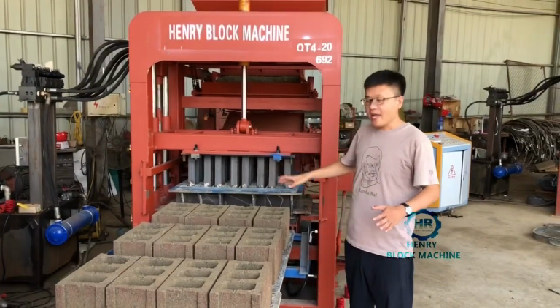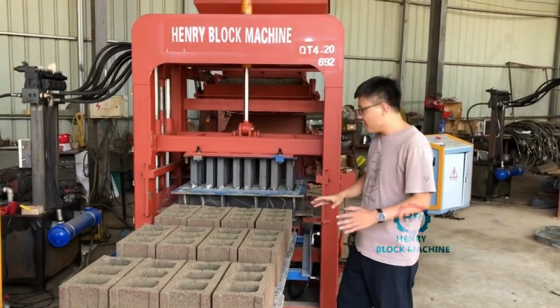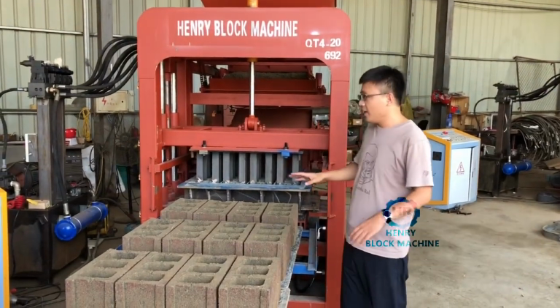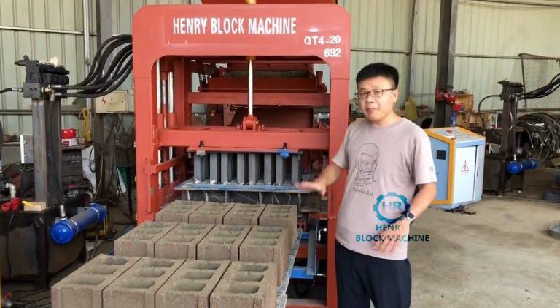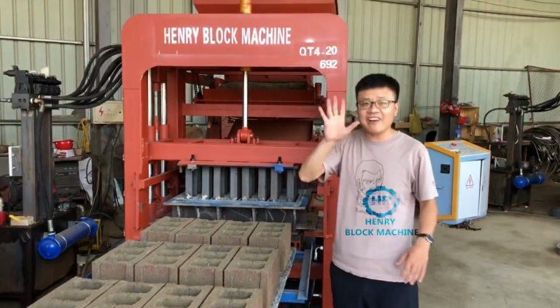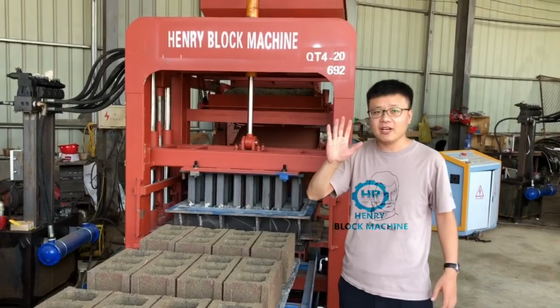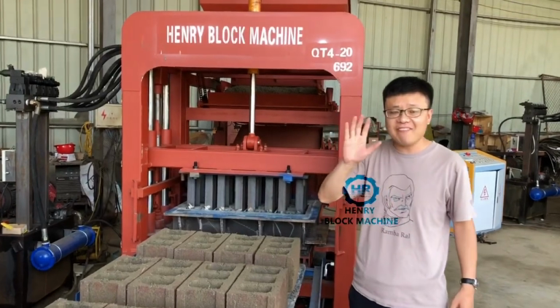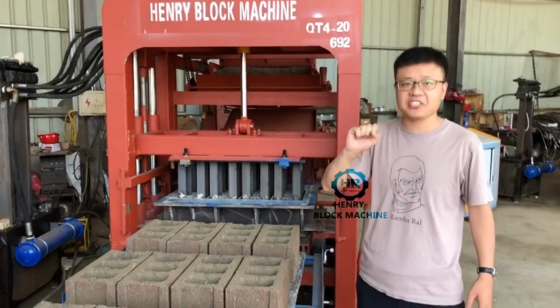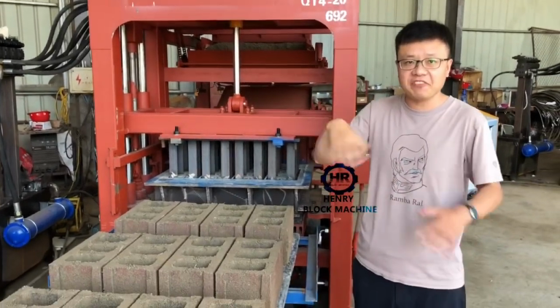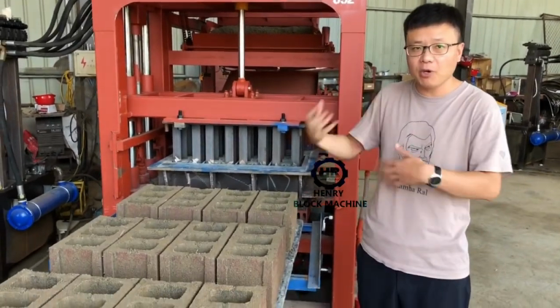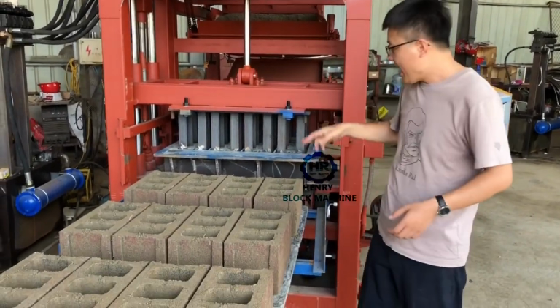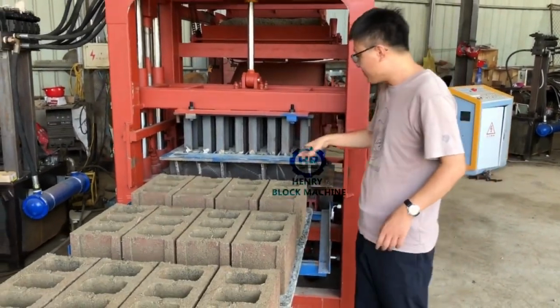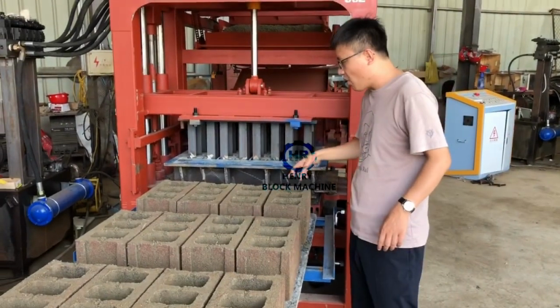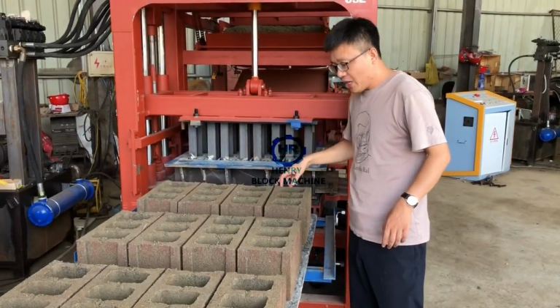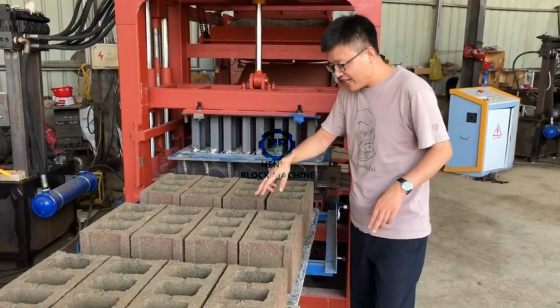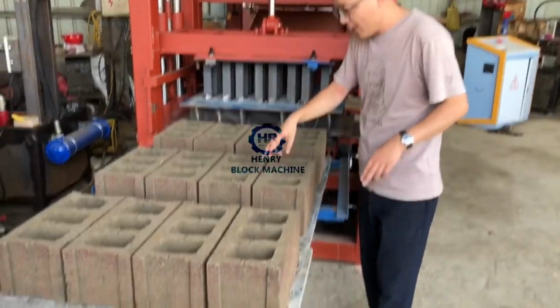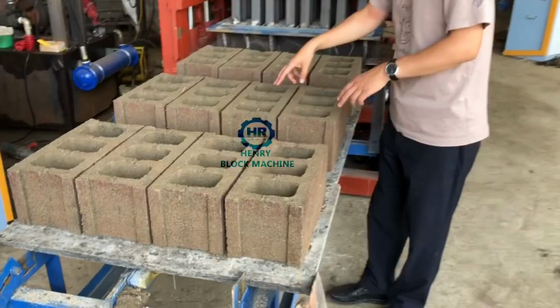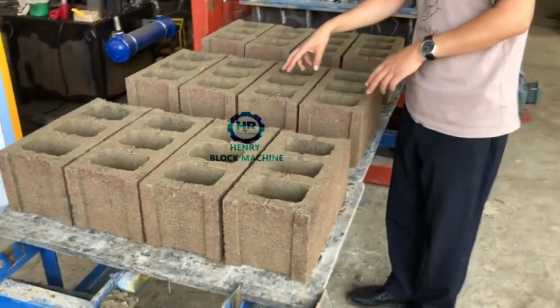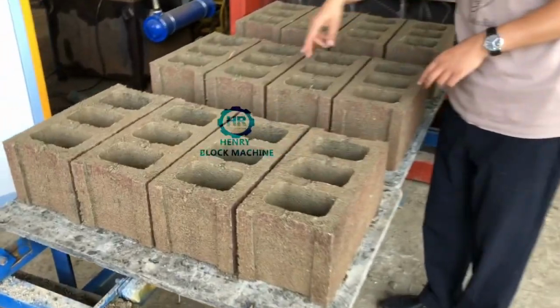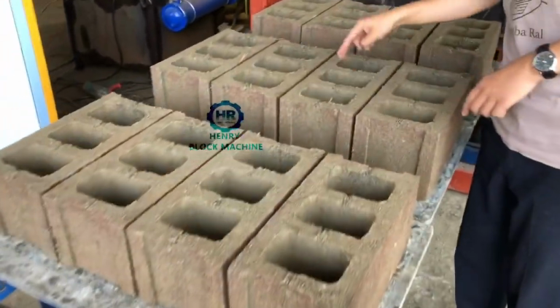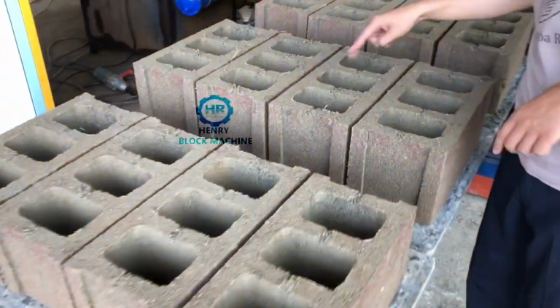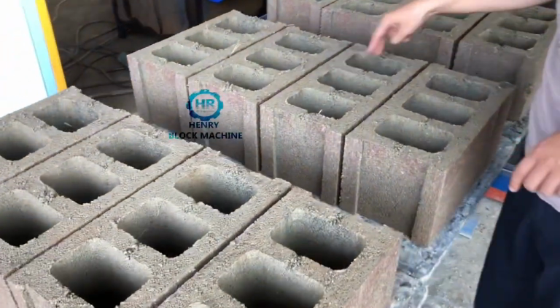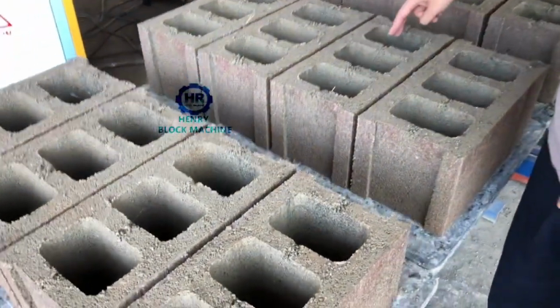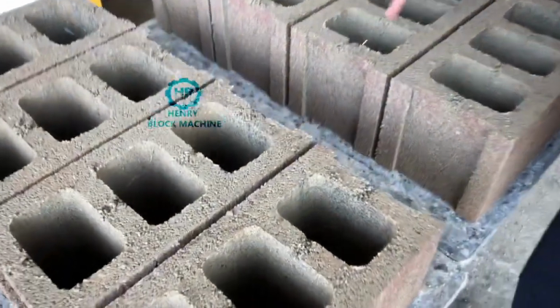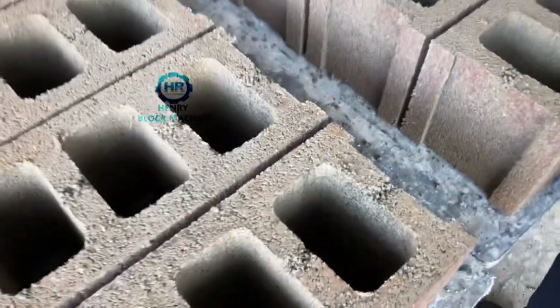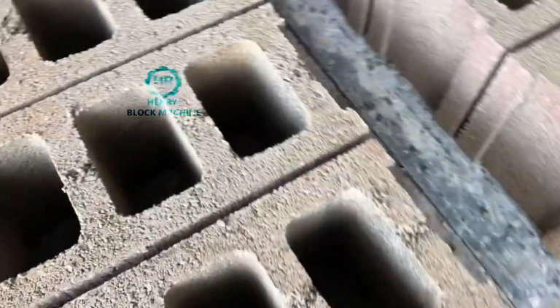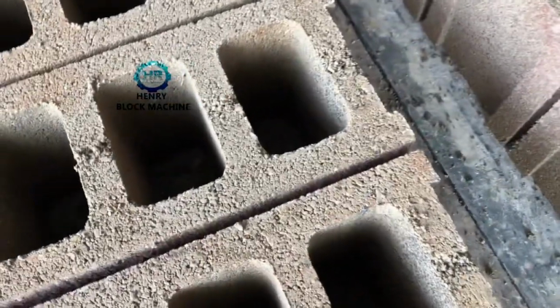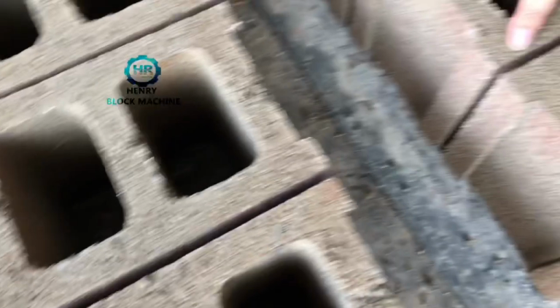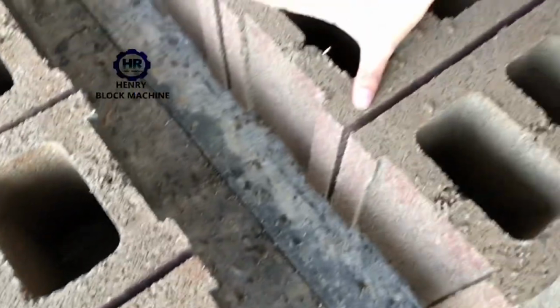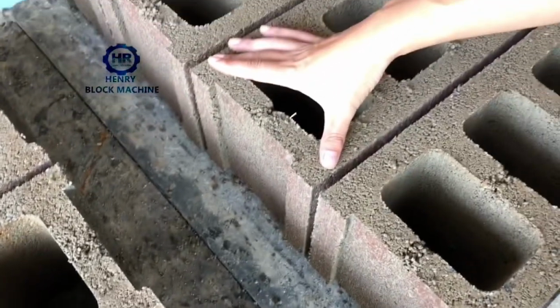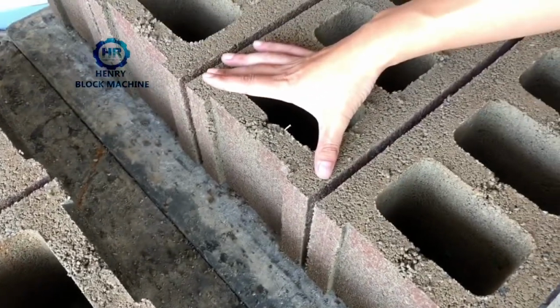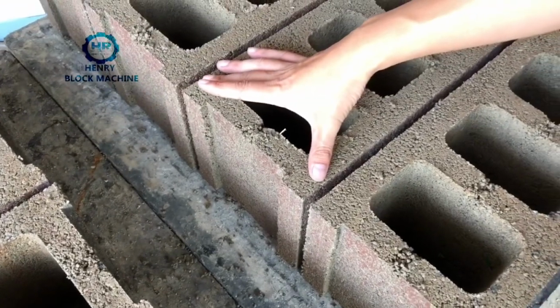He bought this polythematic block machine and five pieces of different block molds. This particular one, as you can see now, produces three holes. Three holes. The width is eight inches.